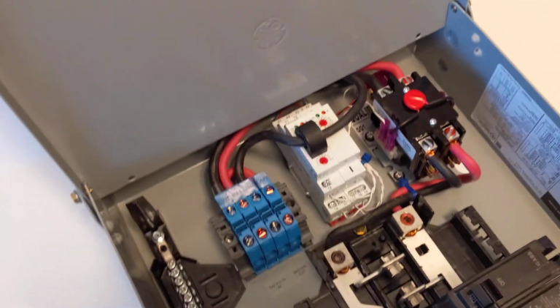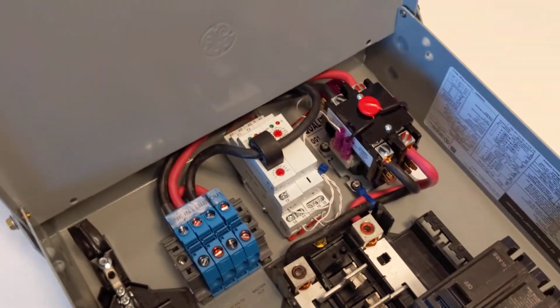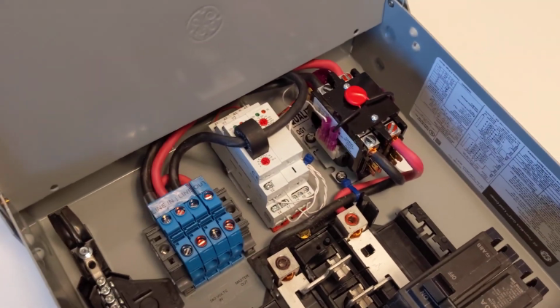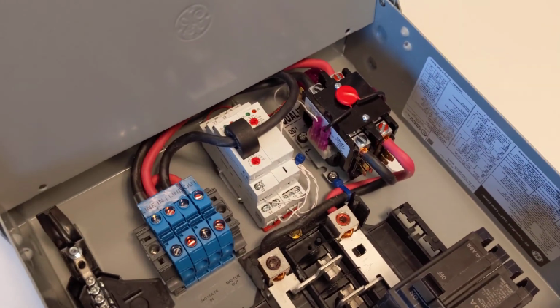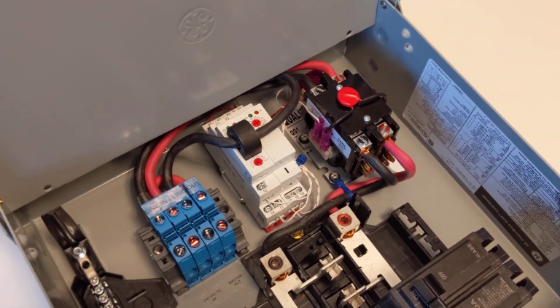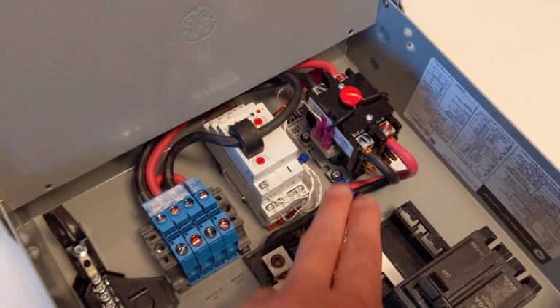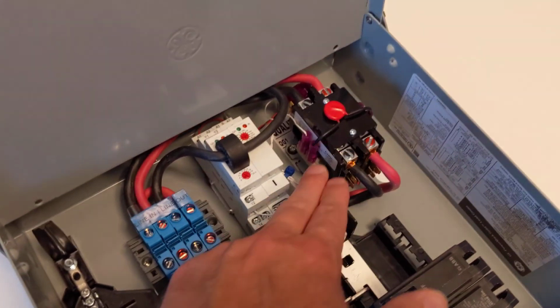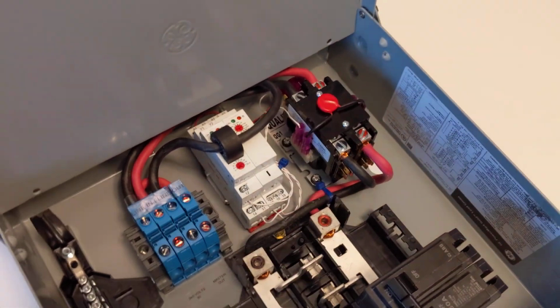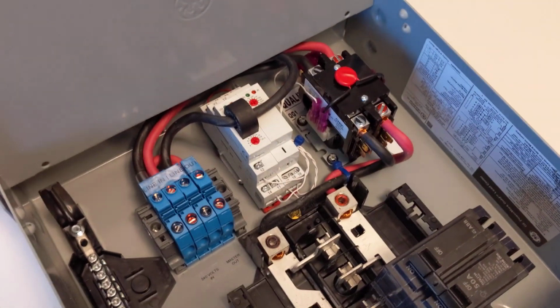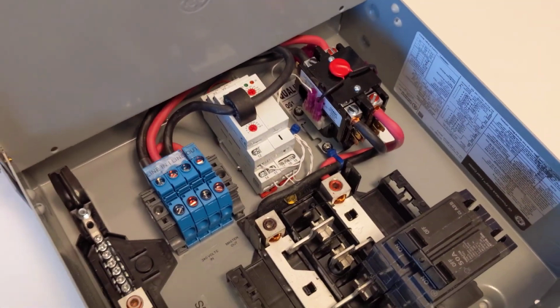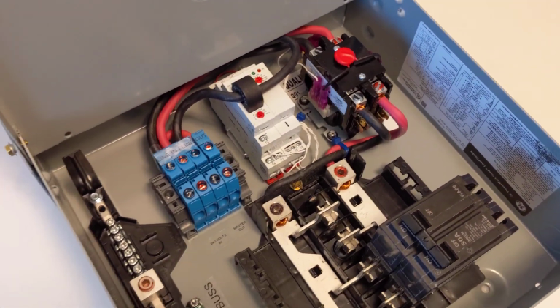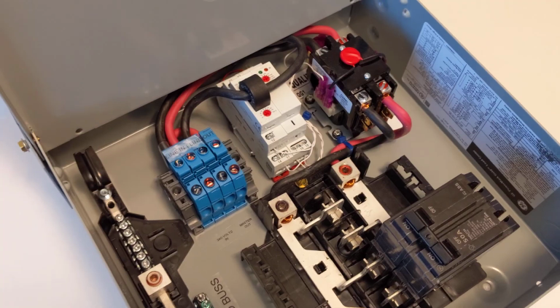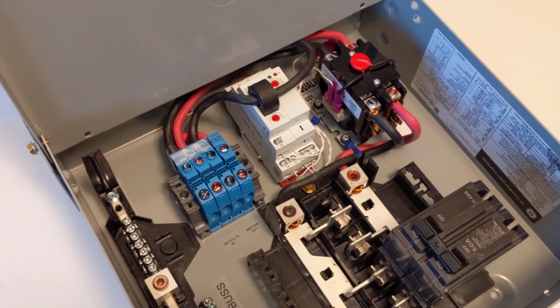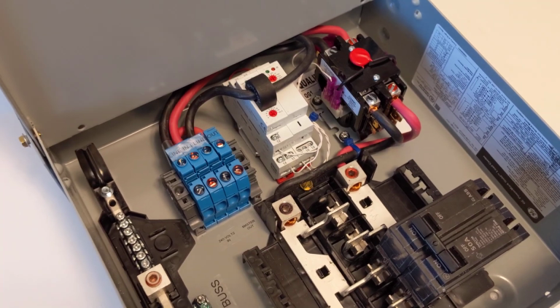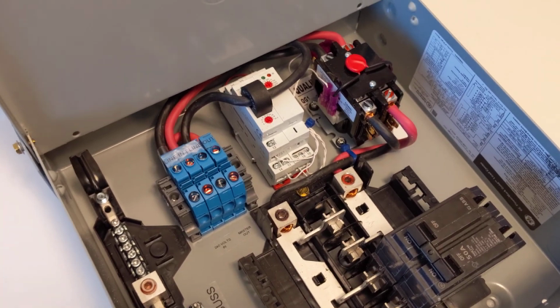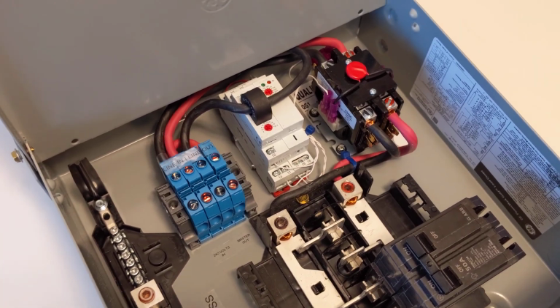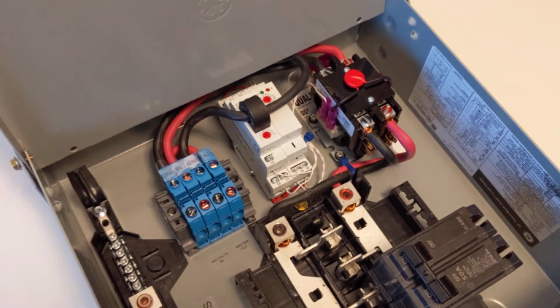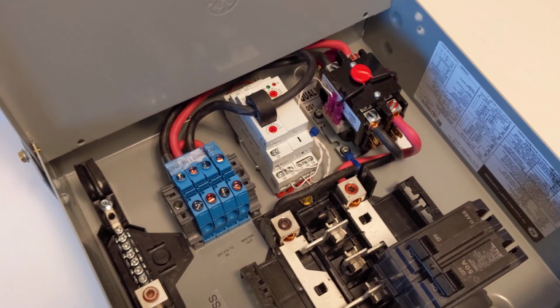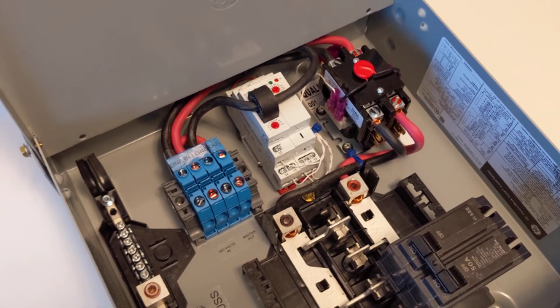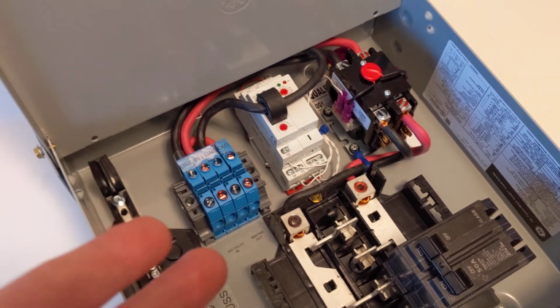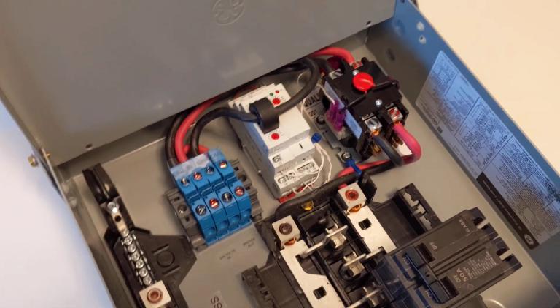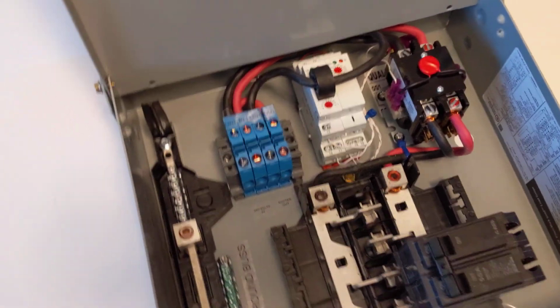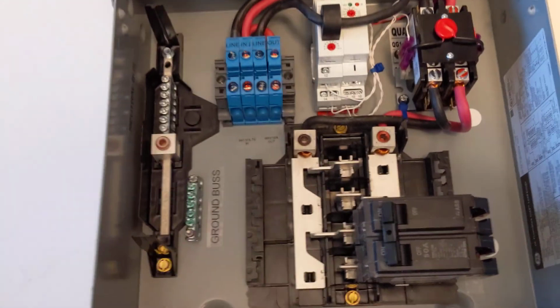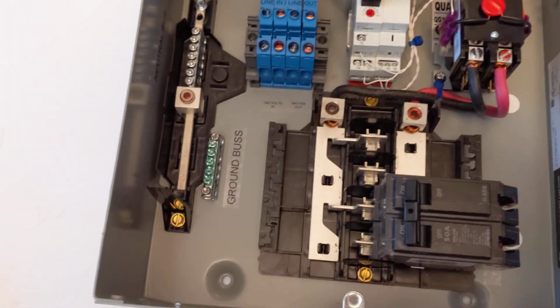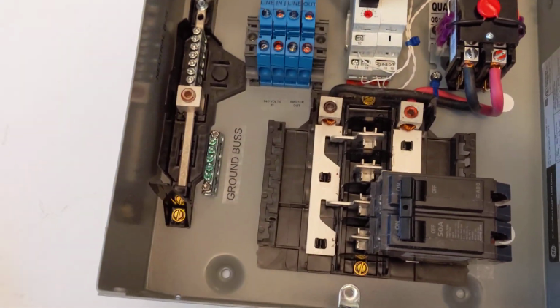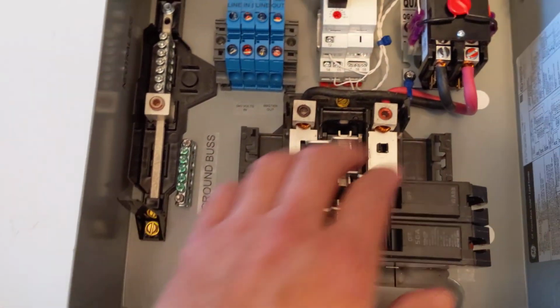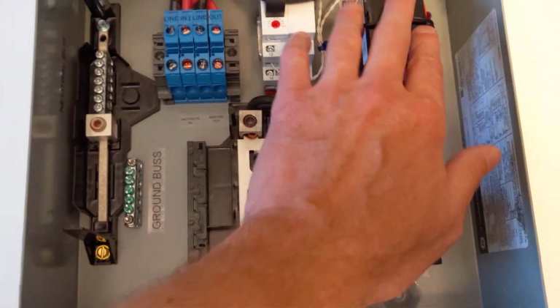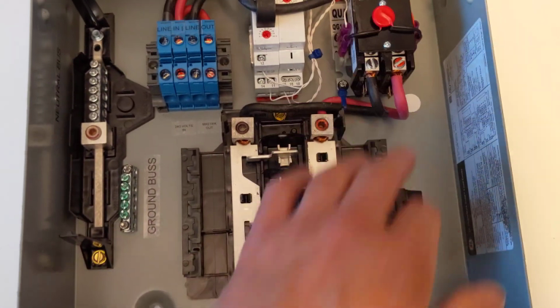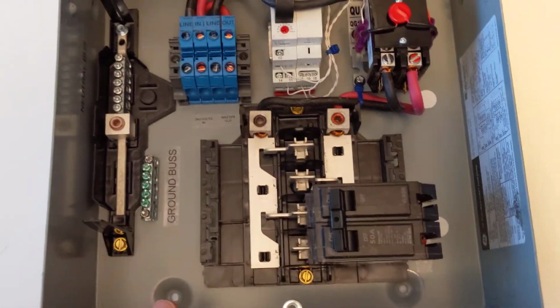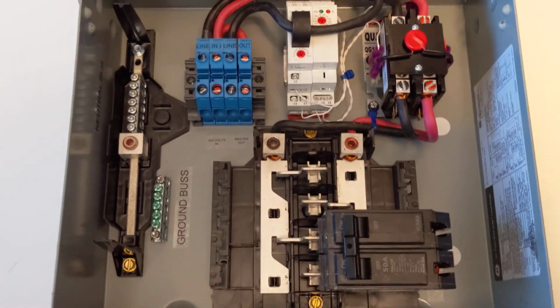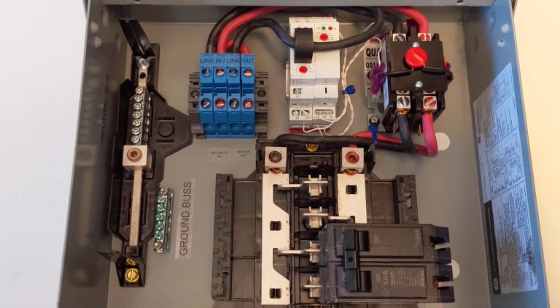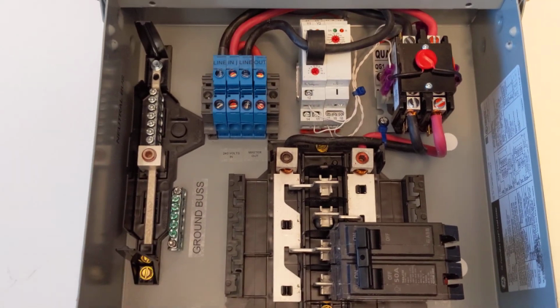We're using a high-quality Packard brand 50-amp contactor here, the same one used in many large air conditioners. We do this for reliability. These are the same components inside the Dryer Buddy Plus Auto as far as that contactor.